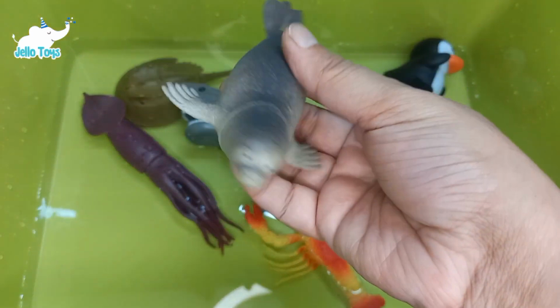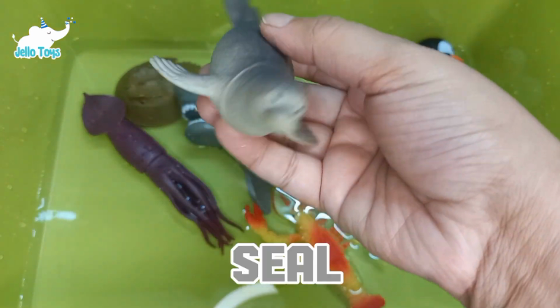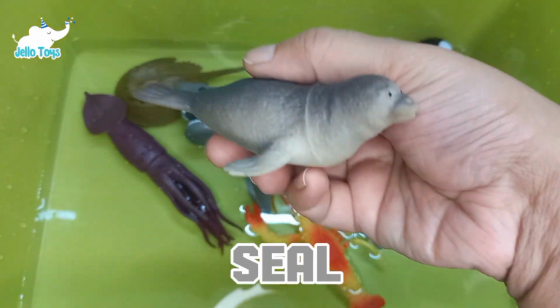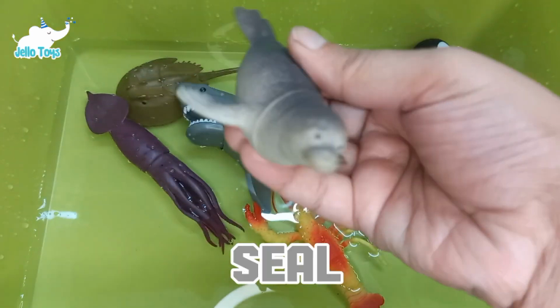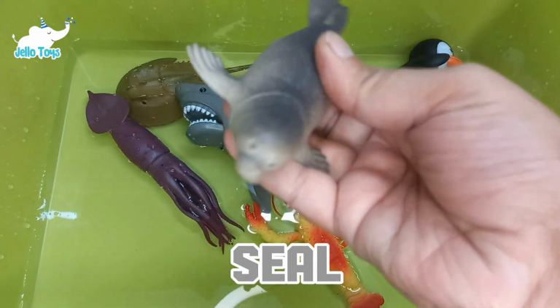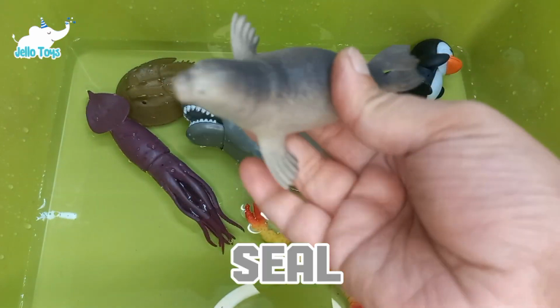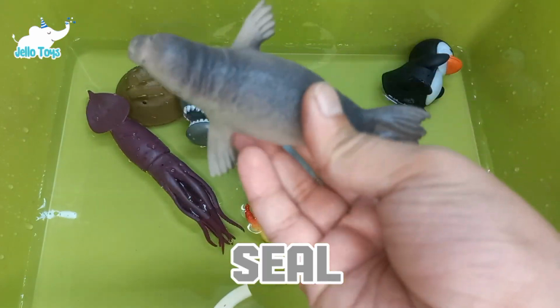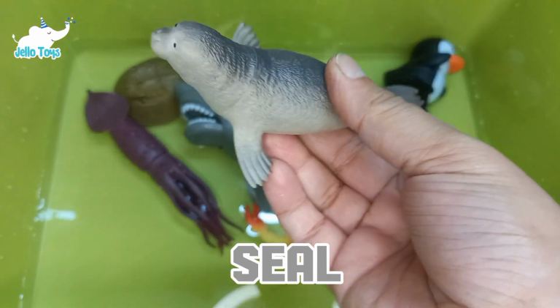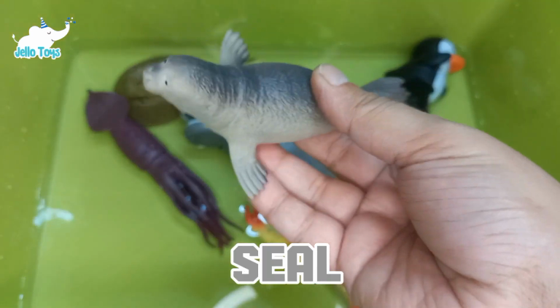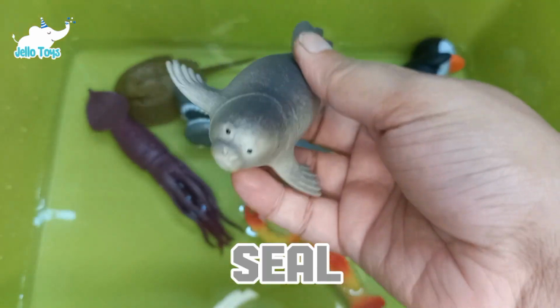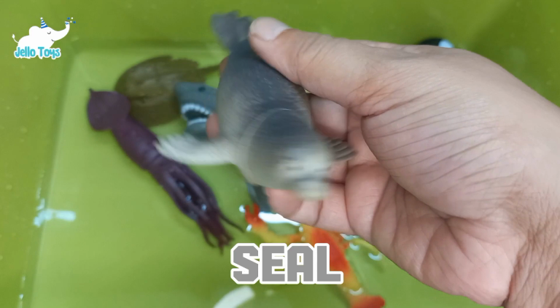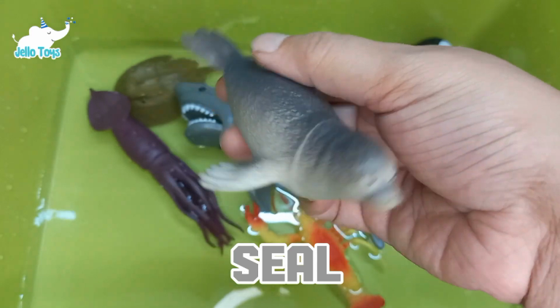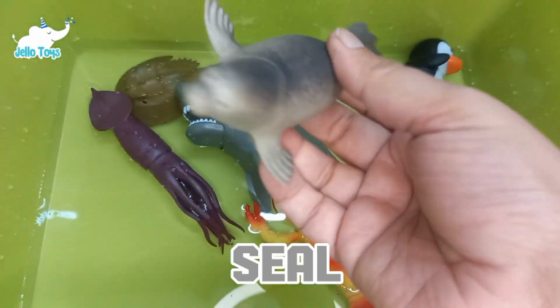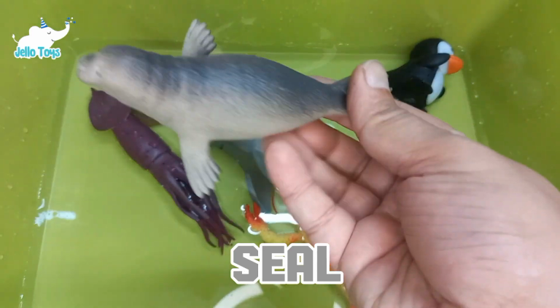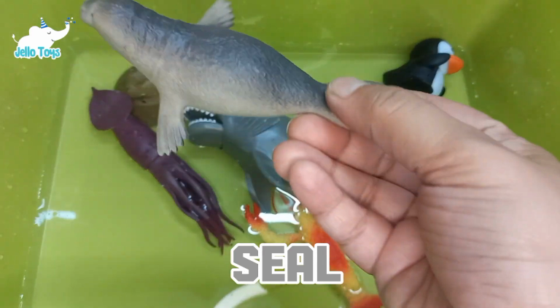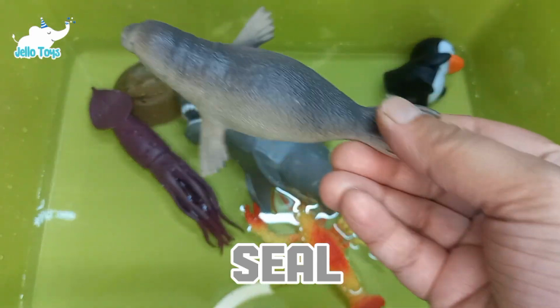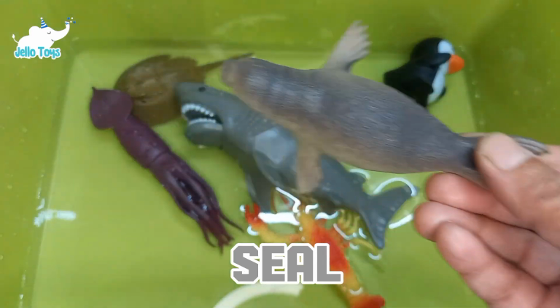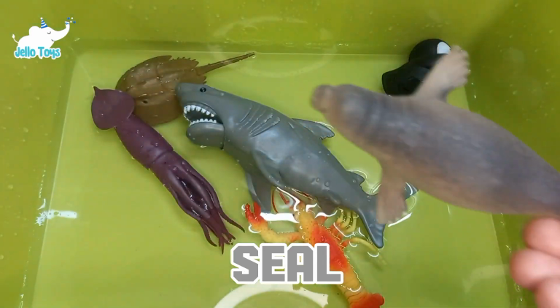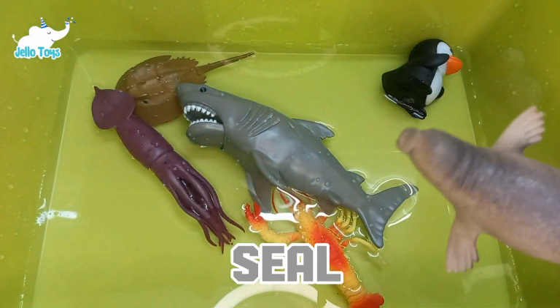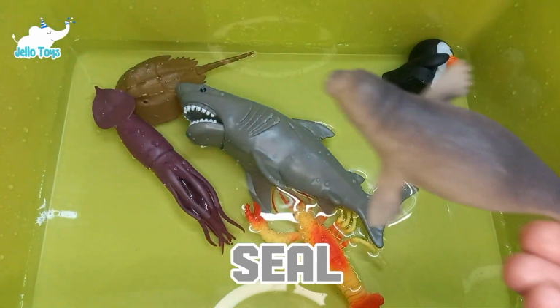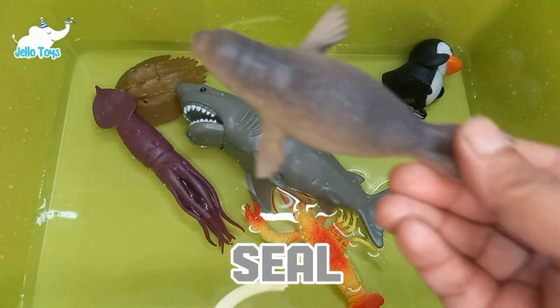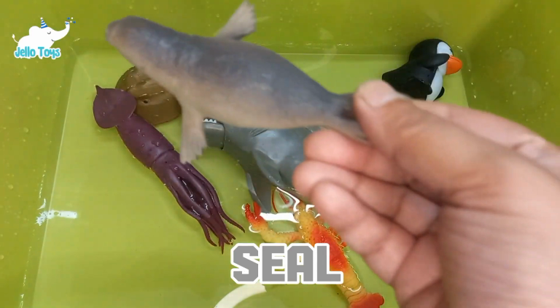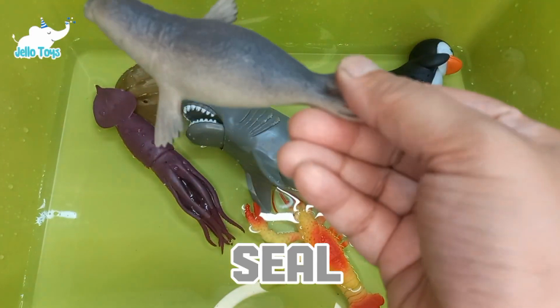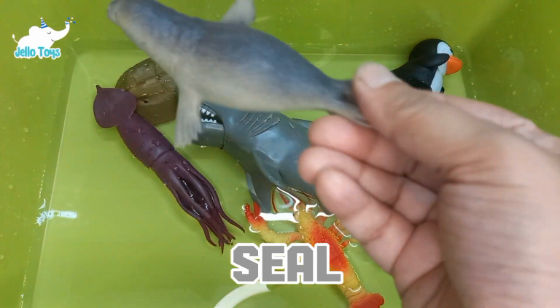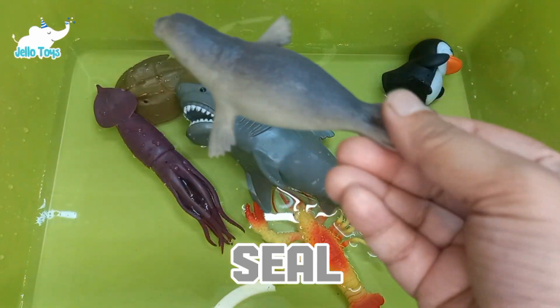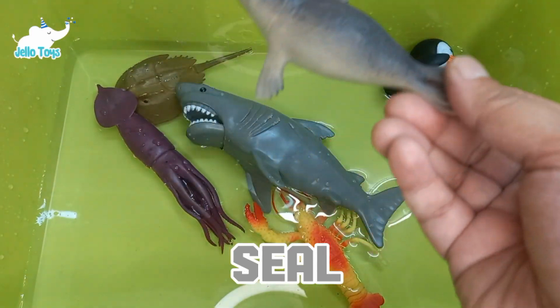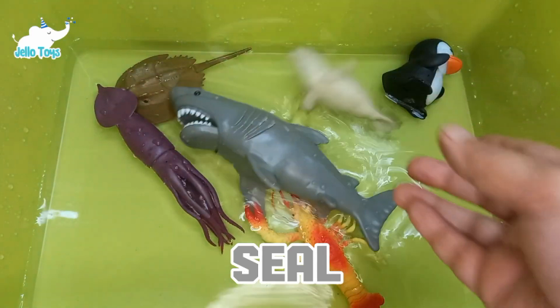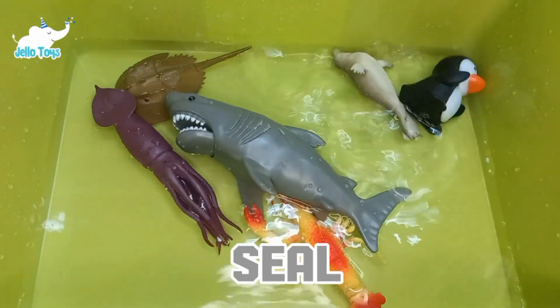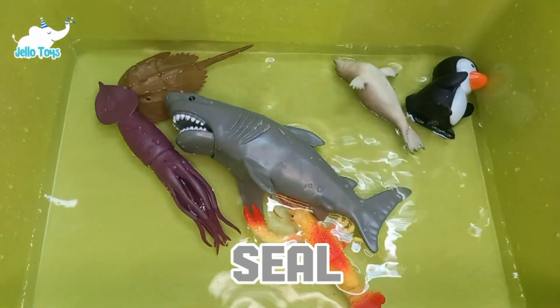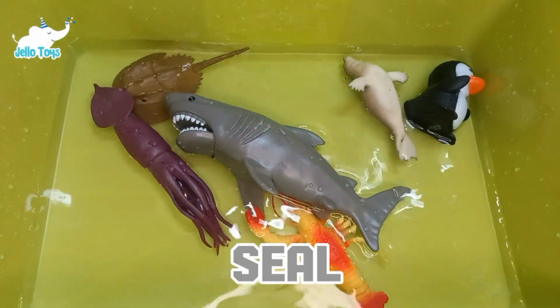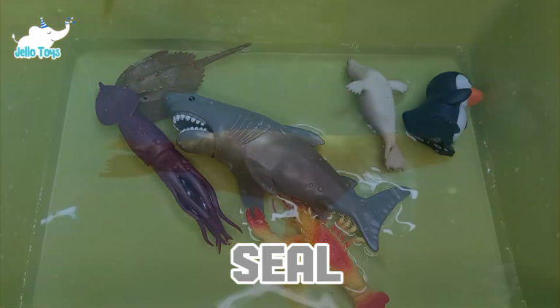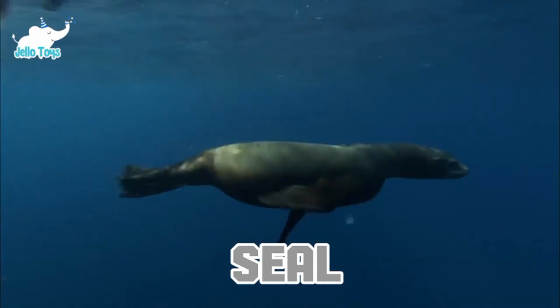Seals are highly adapted to both aquatic and terrestrial life. They use their front flippers to walk on land, and their hind flippers are used for propulsion in the water.